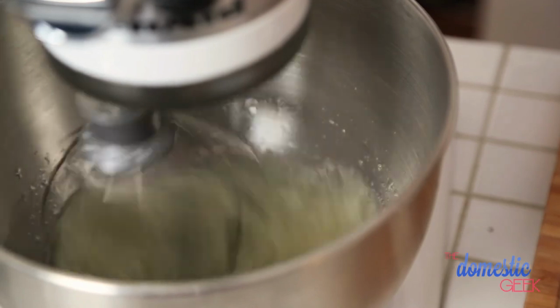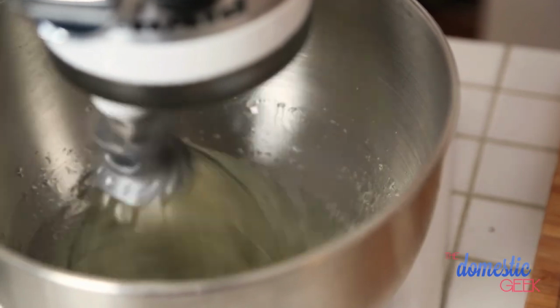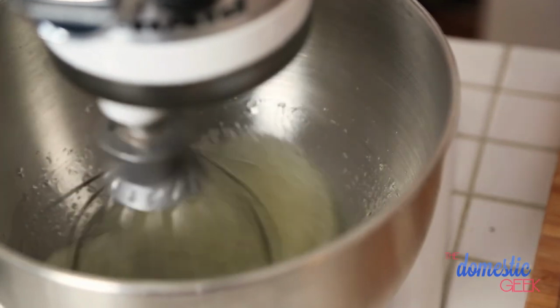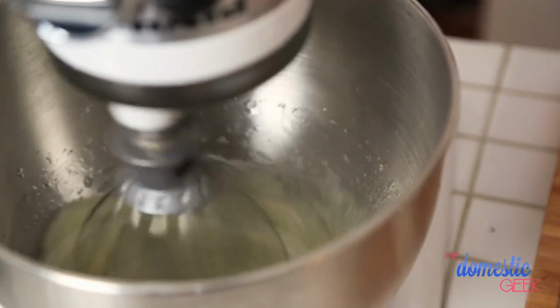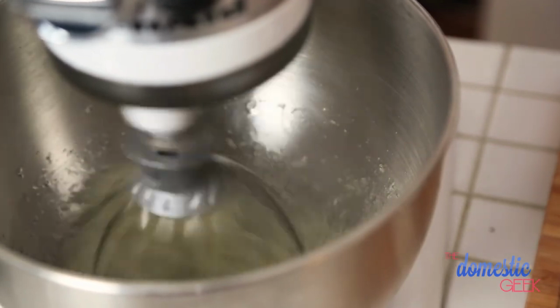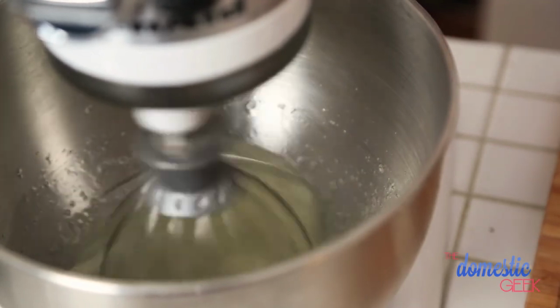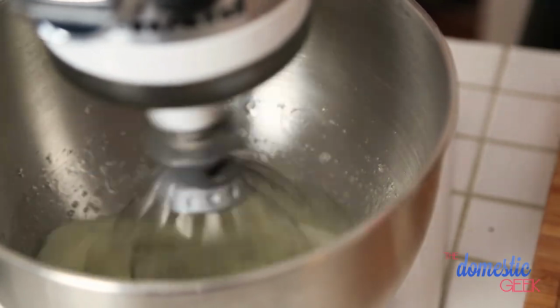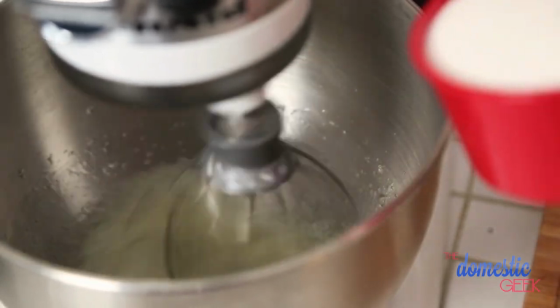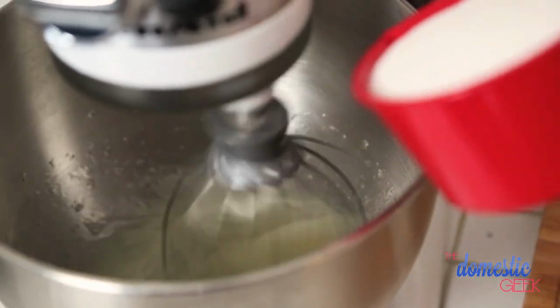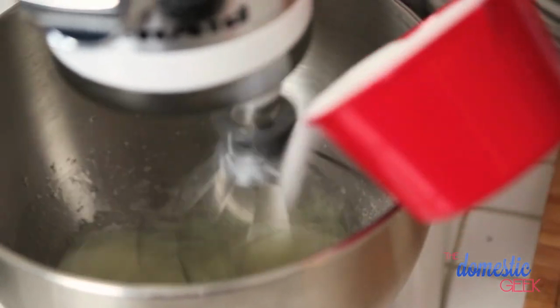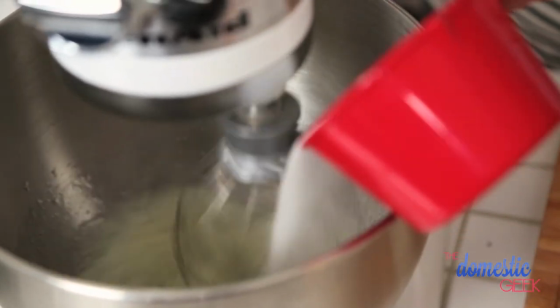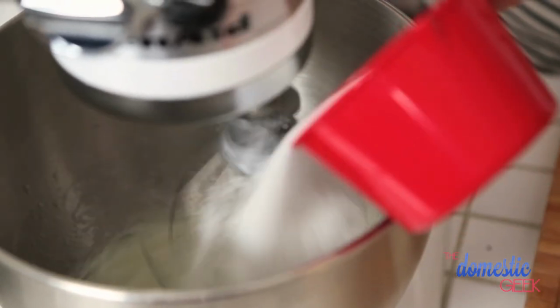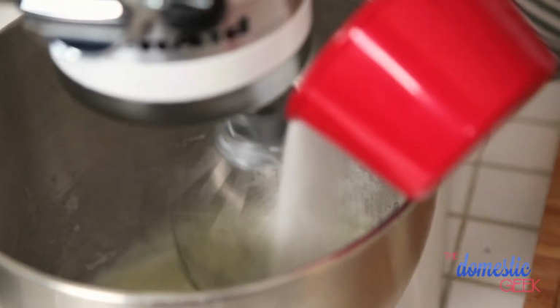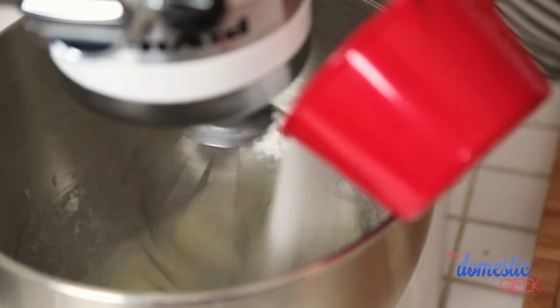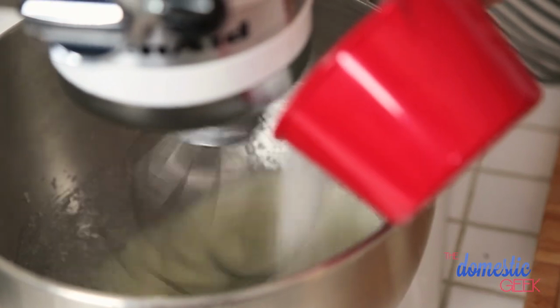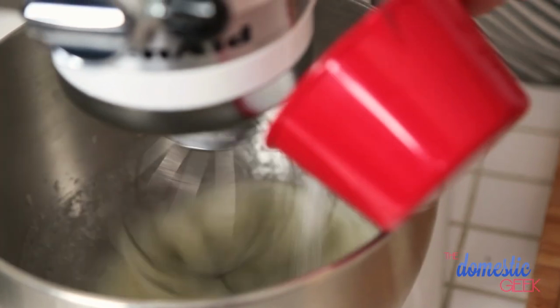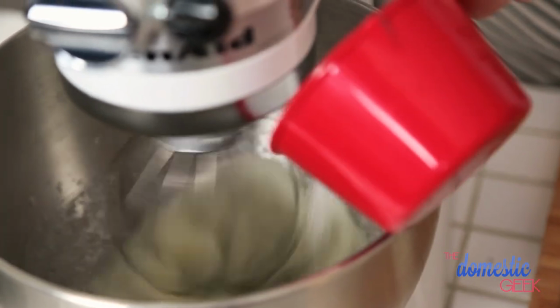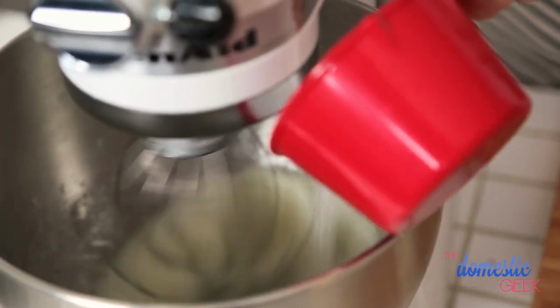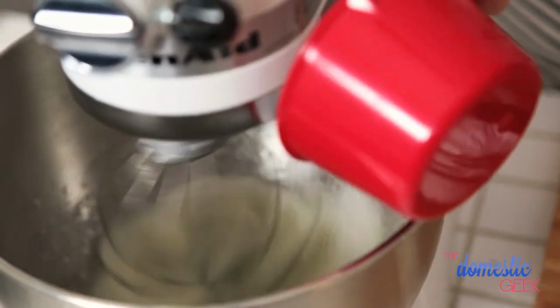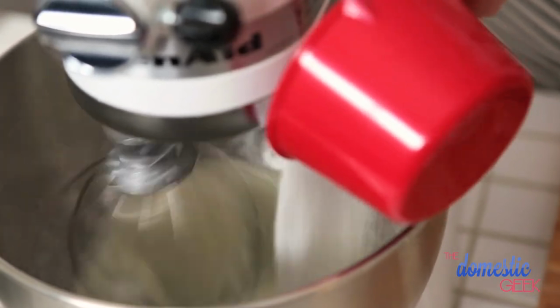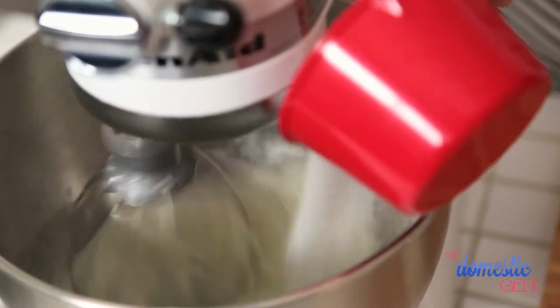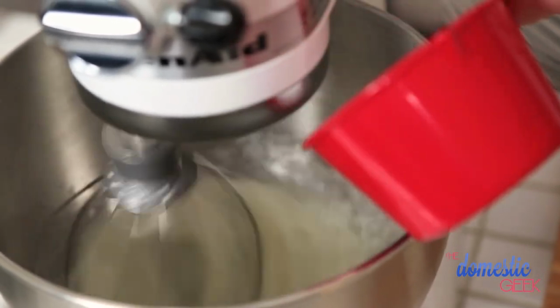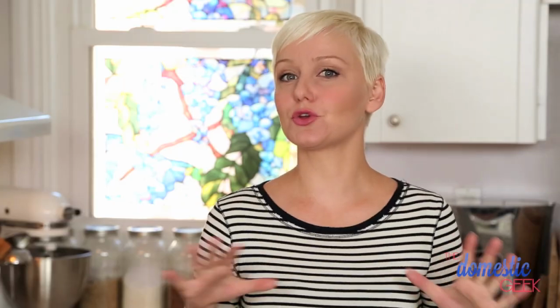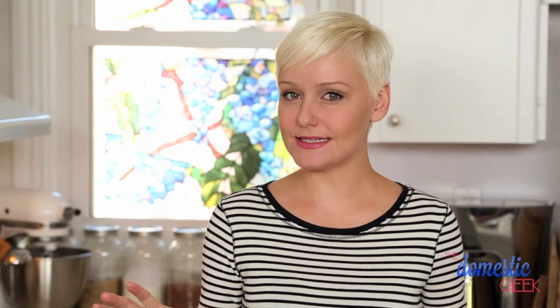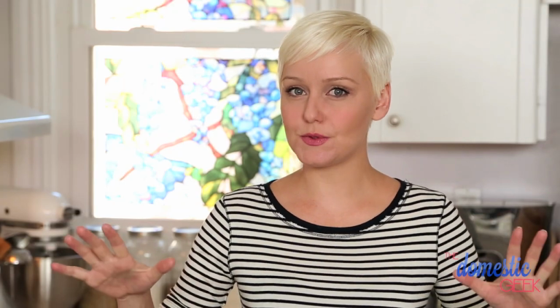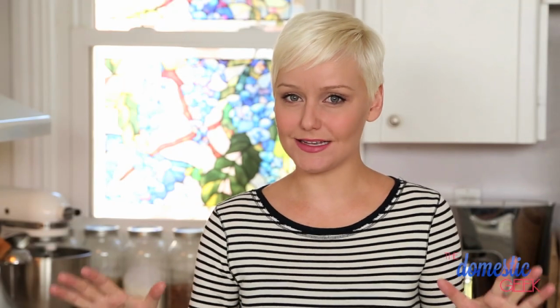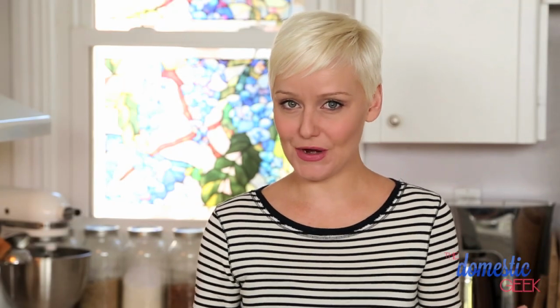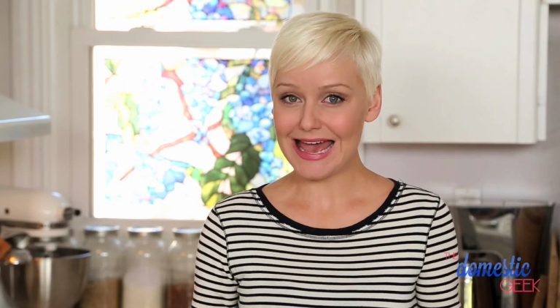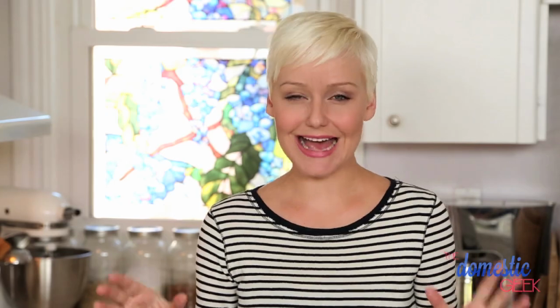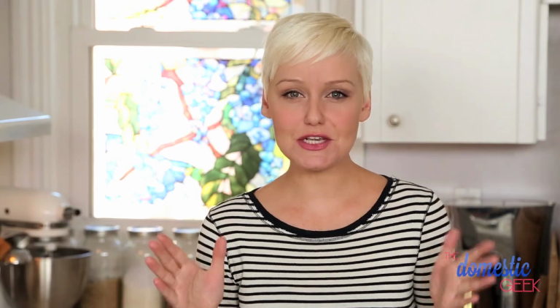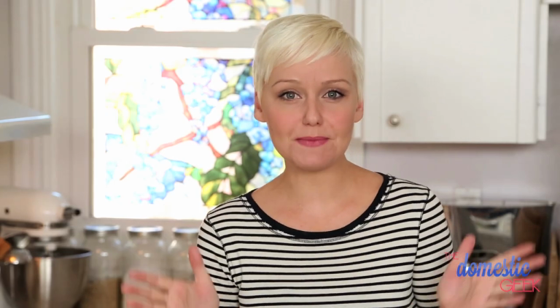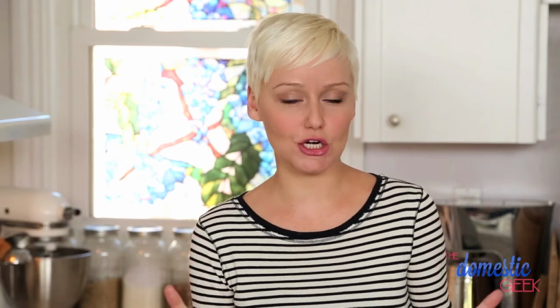Once they've begun to froth, we're going to add some sugar. We're adding one cup of sugar to four egg whites.